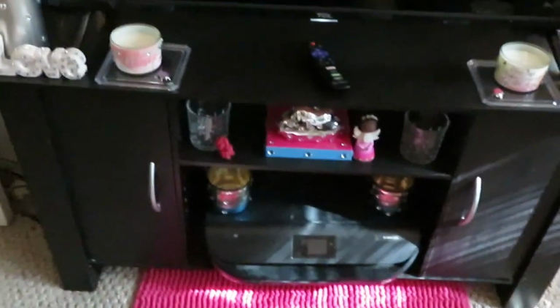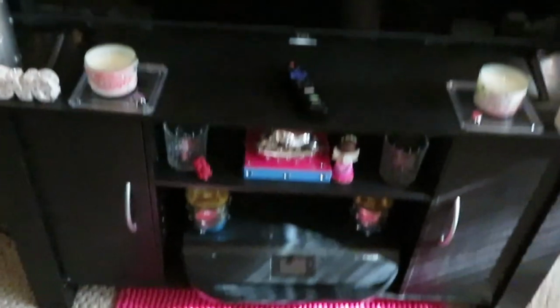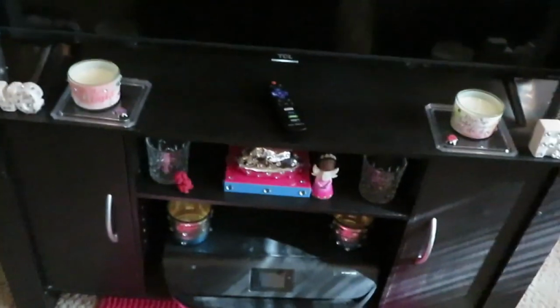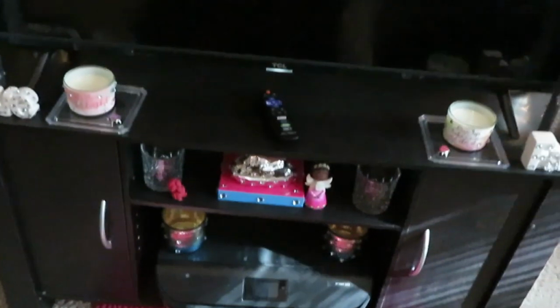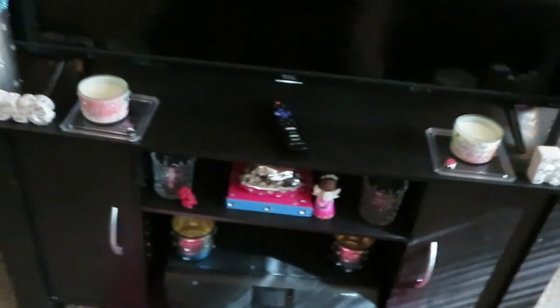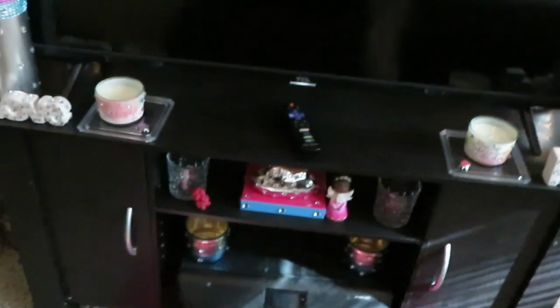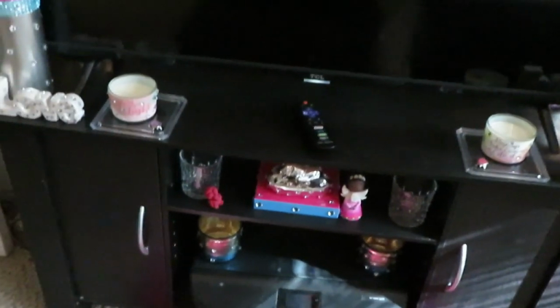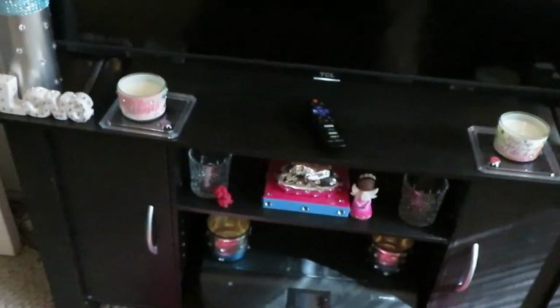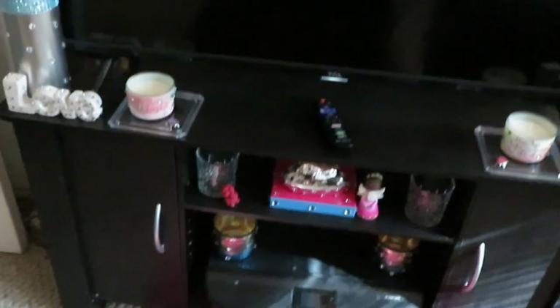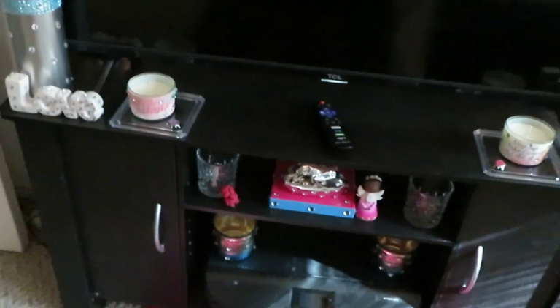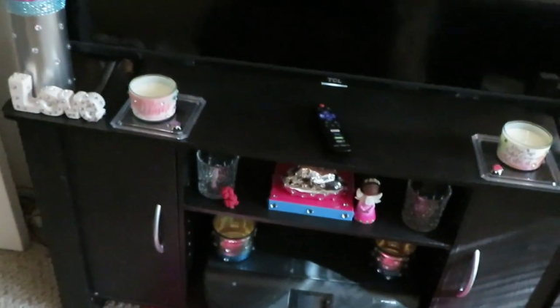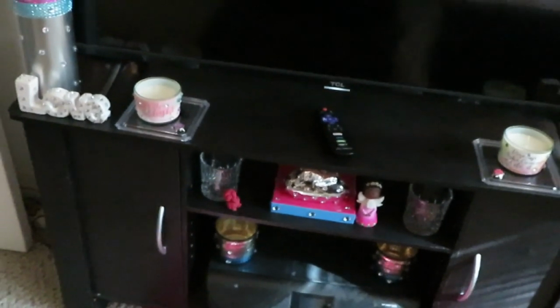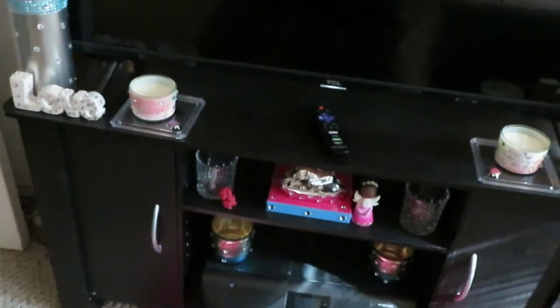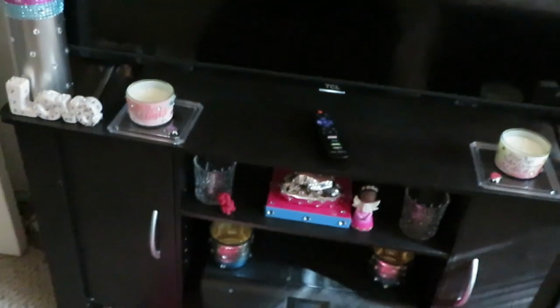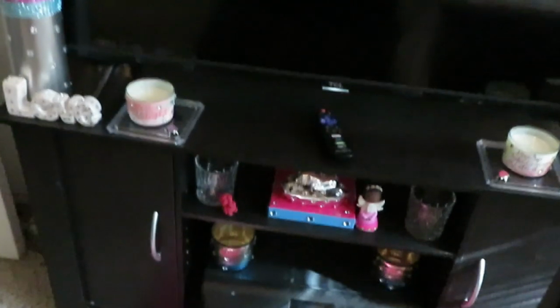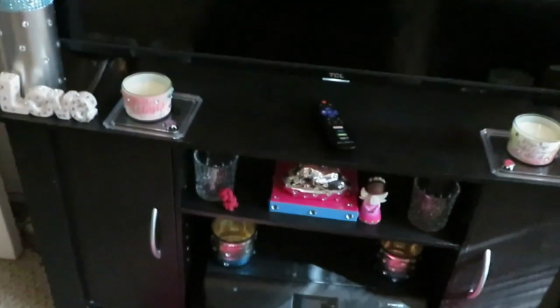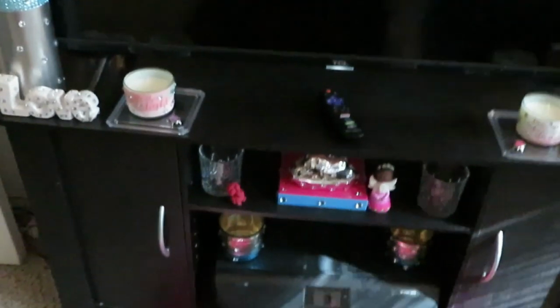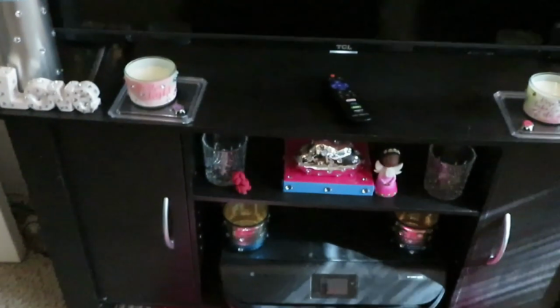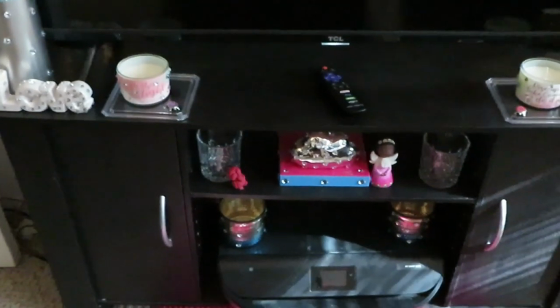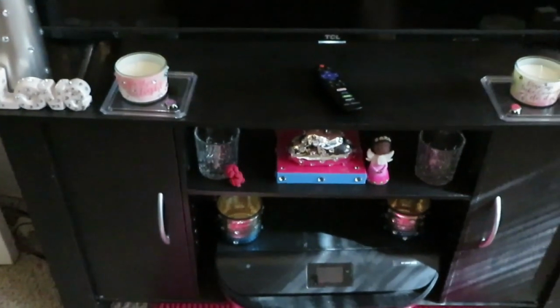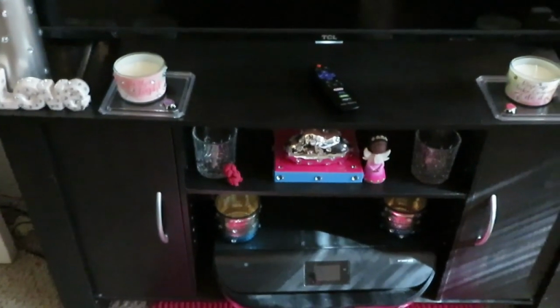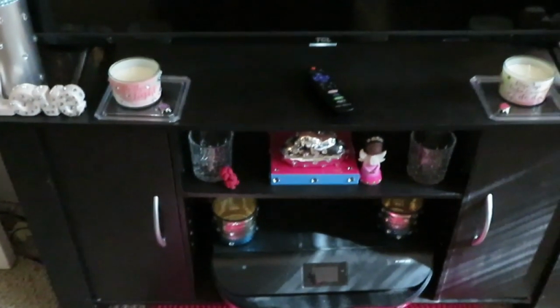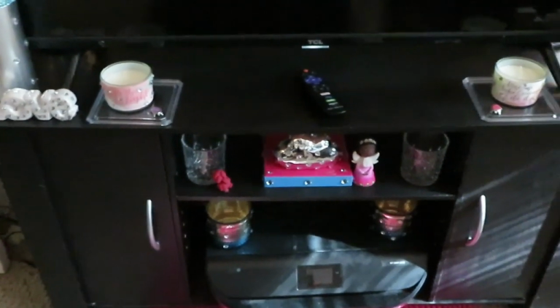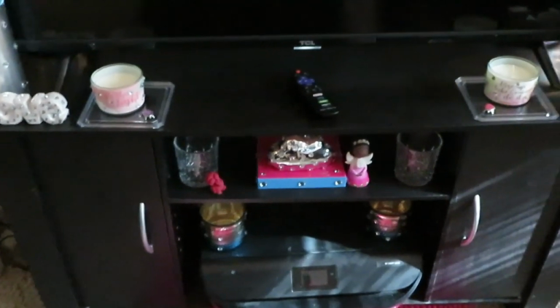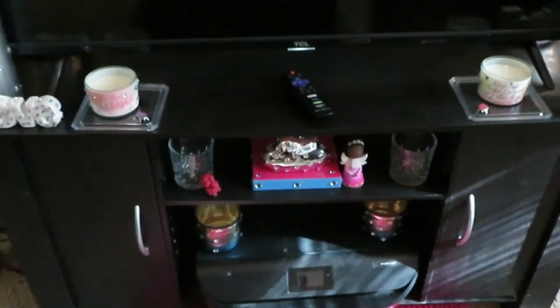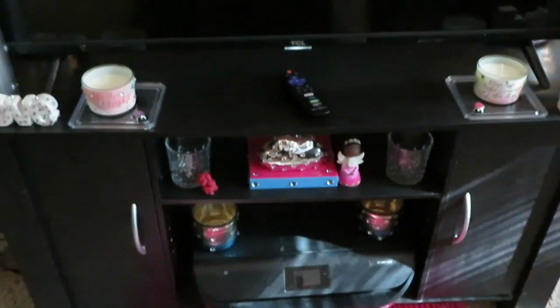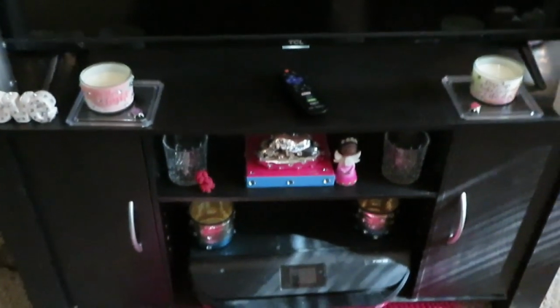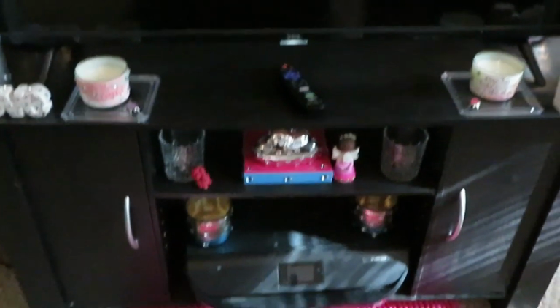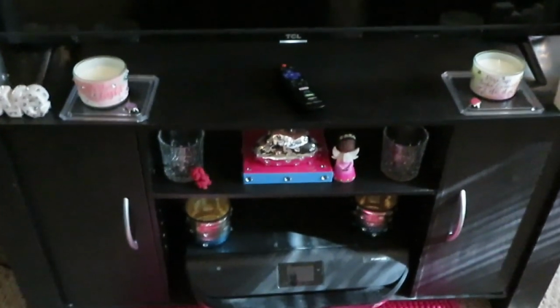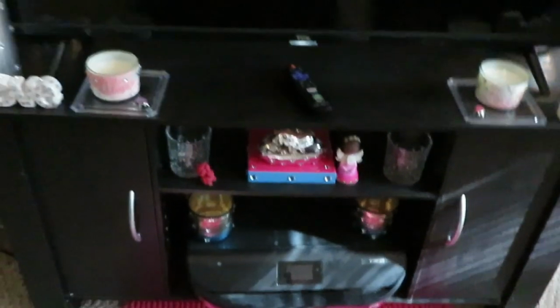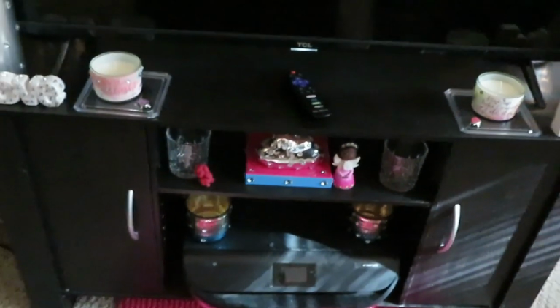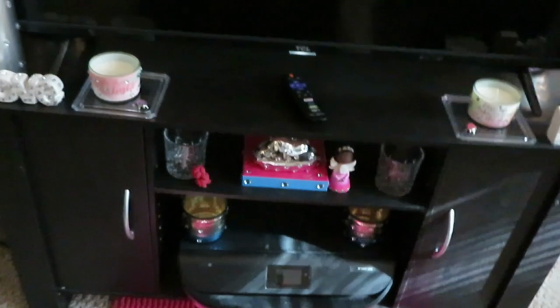This is my room slash office, so it's doing all kinds of stuff in here. Room slash office slash workstation — so it's a lot going on.